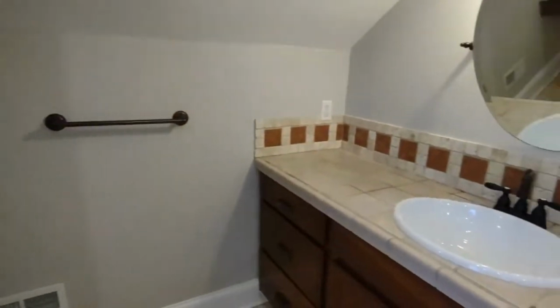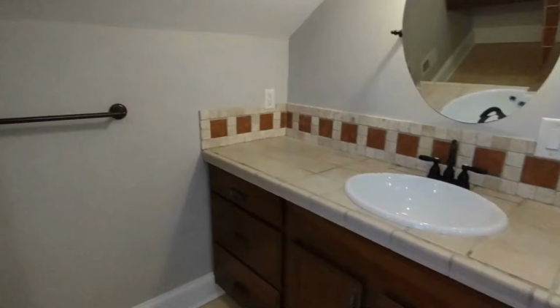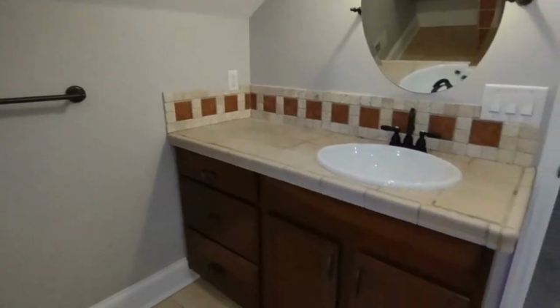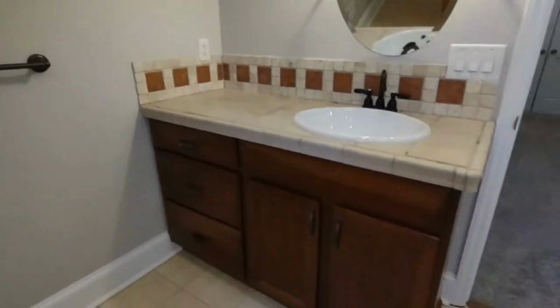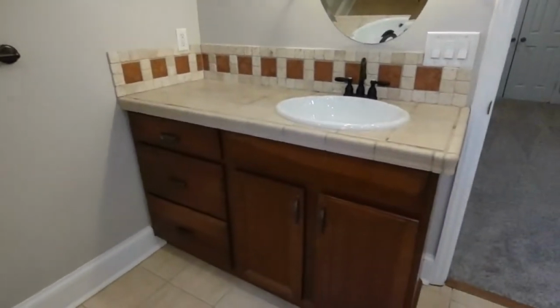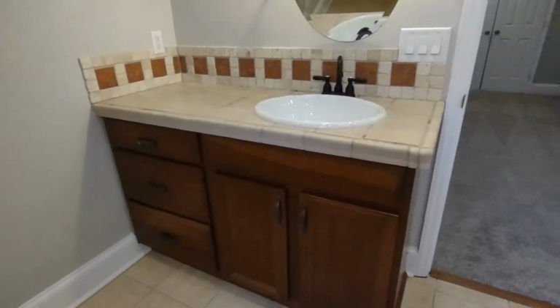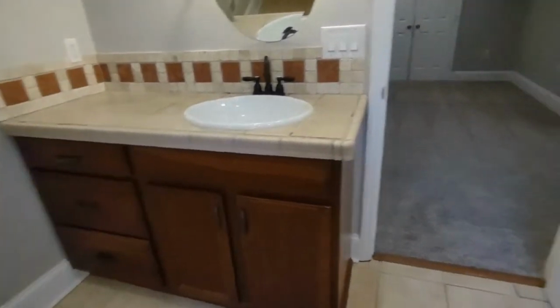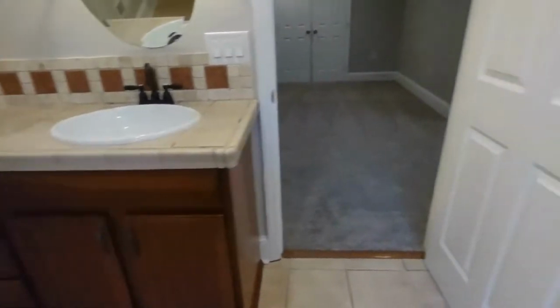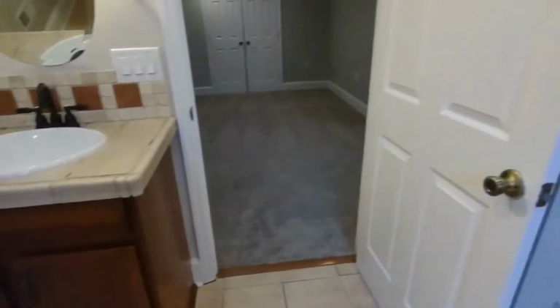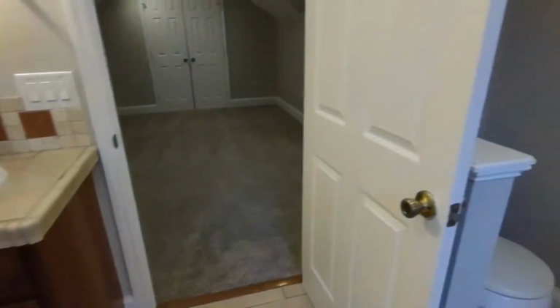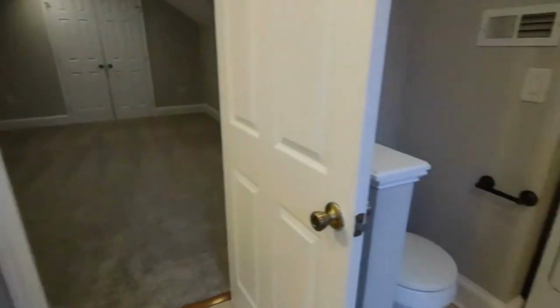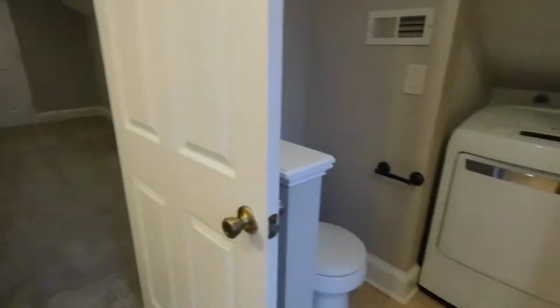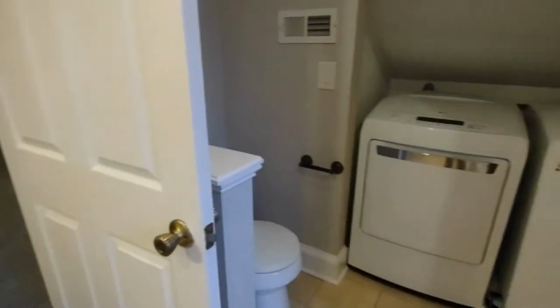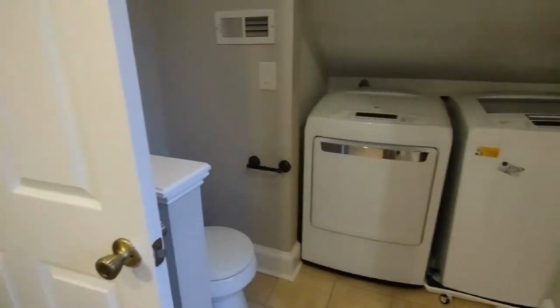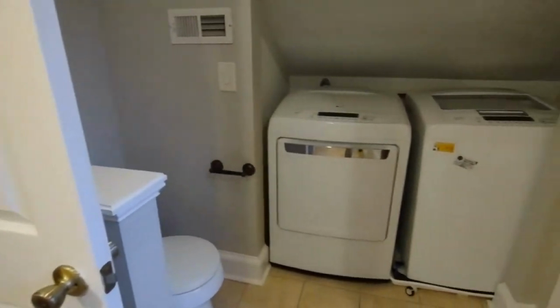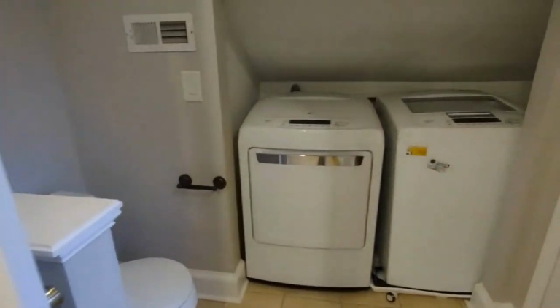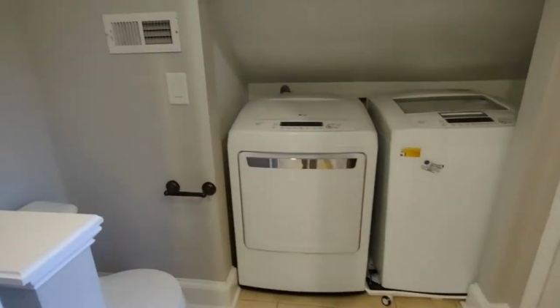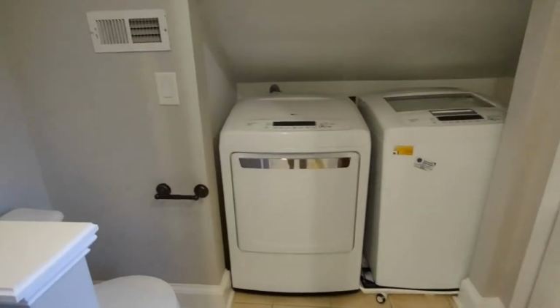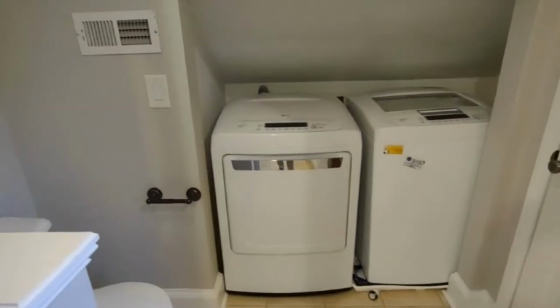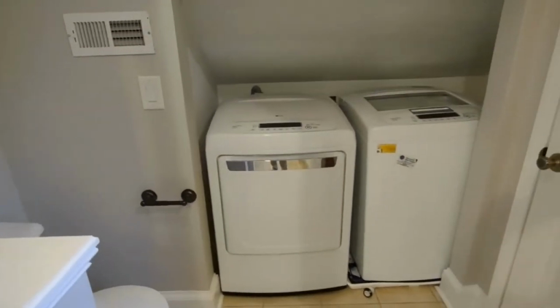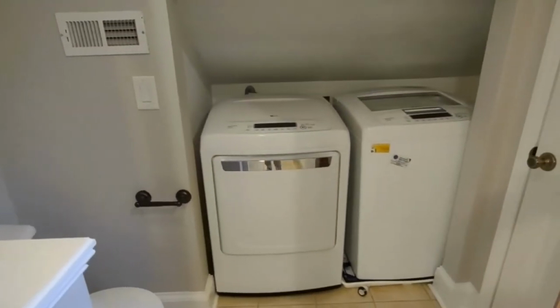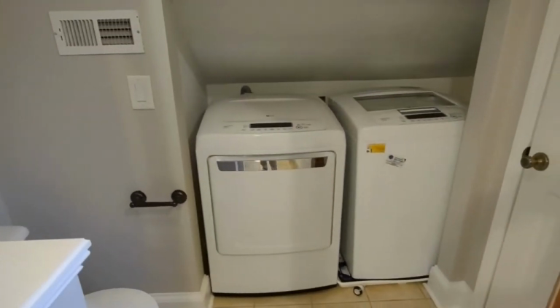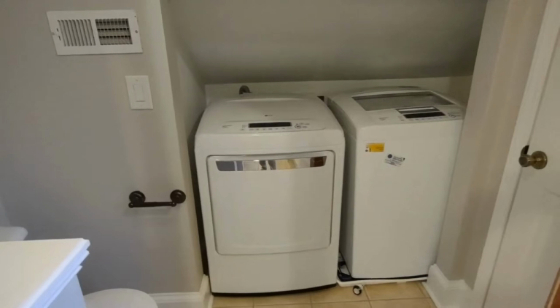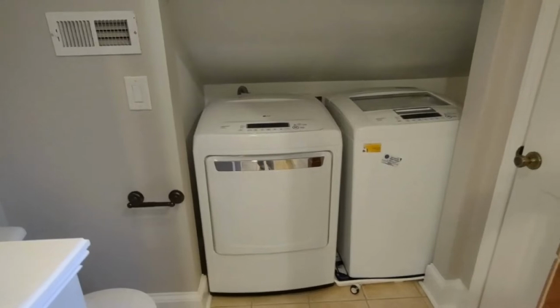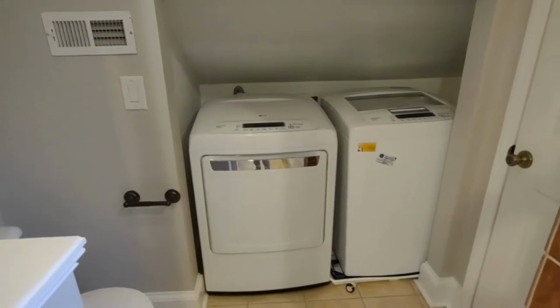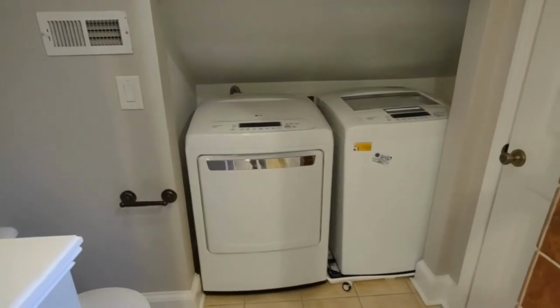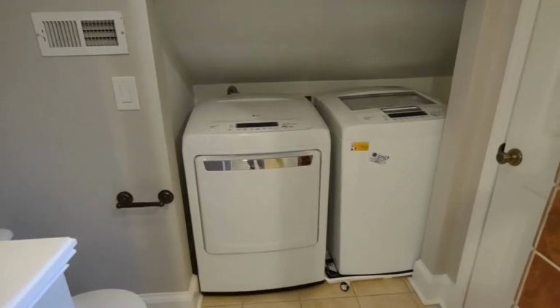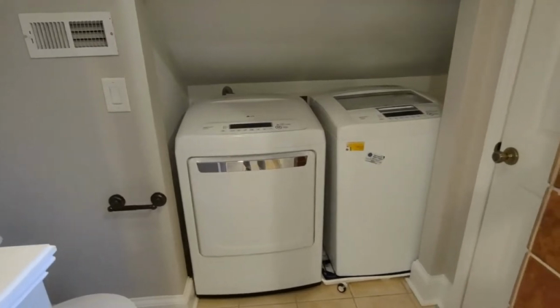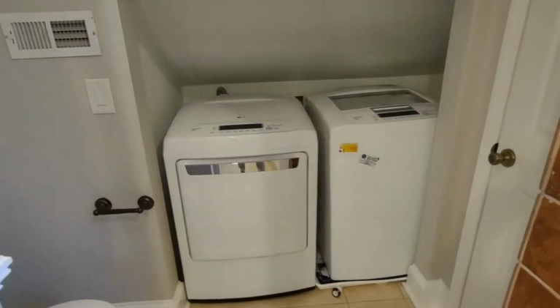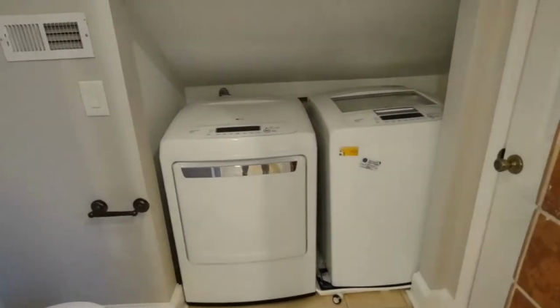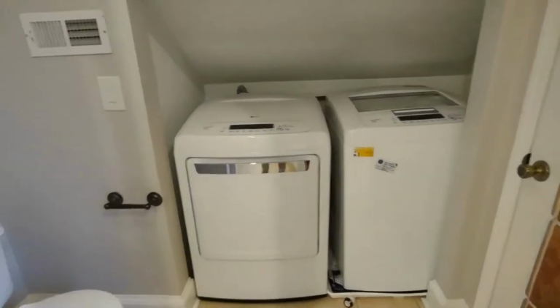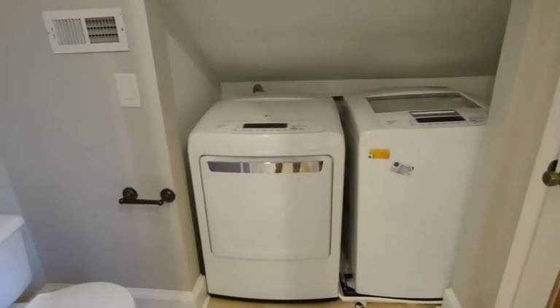The master bath also features a large vanity, and your laundry area is also up here in the master bath. The laundry area features a washer and dryer.